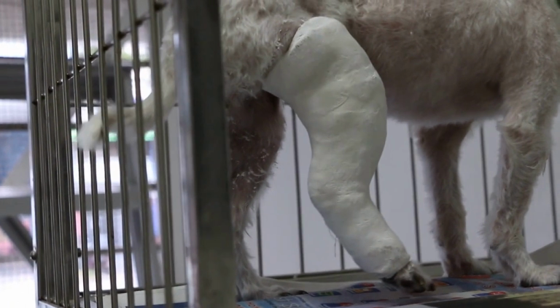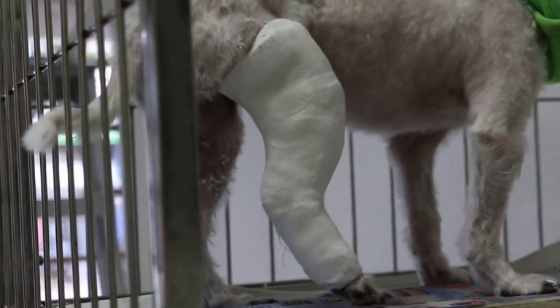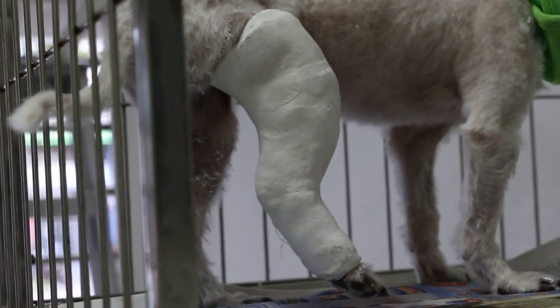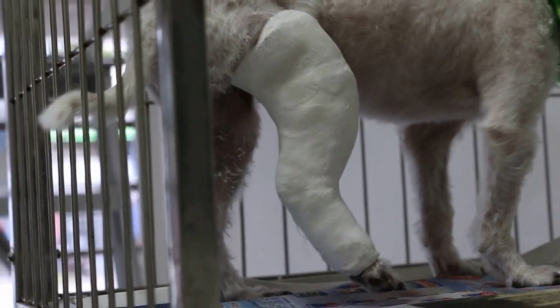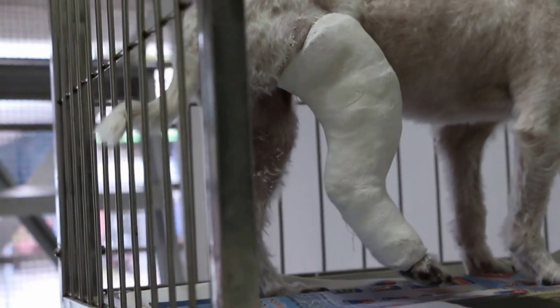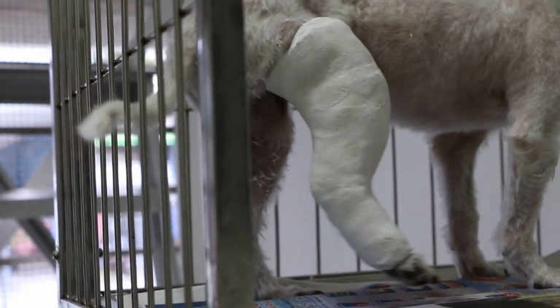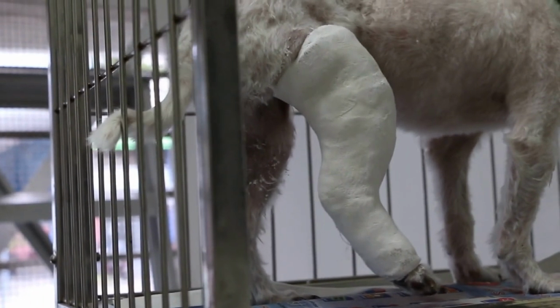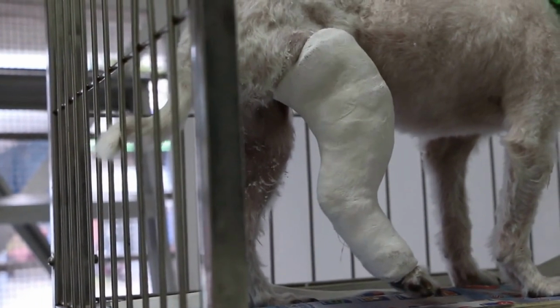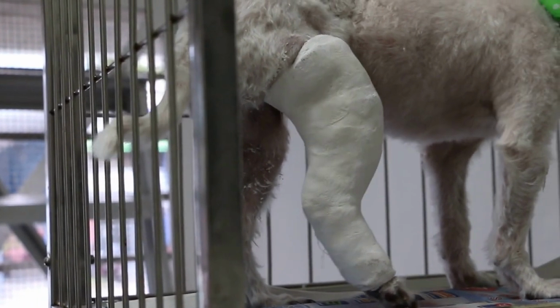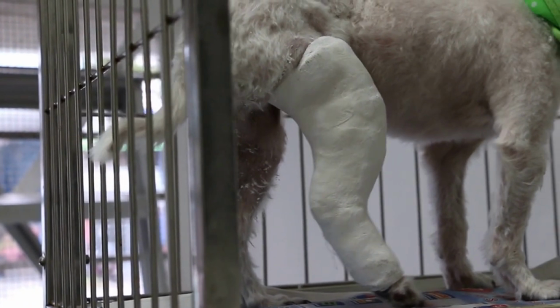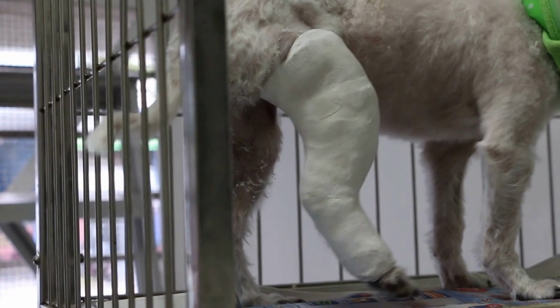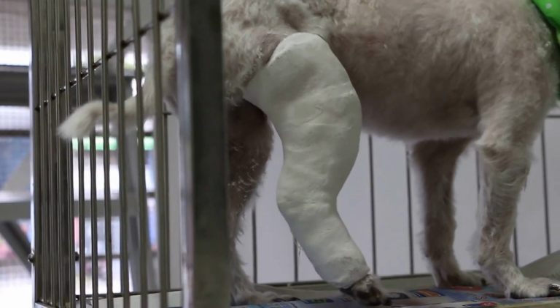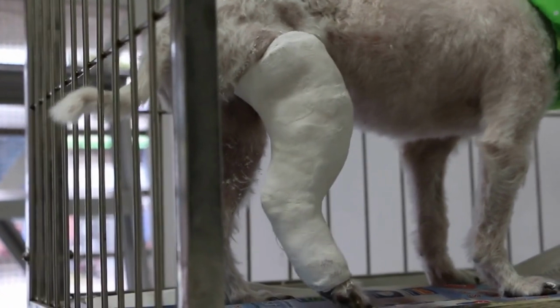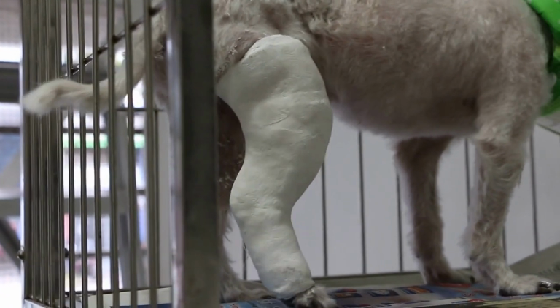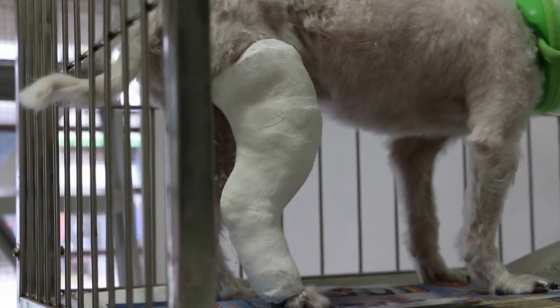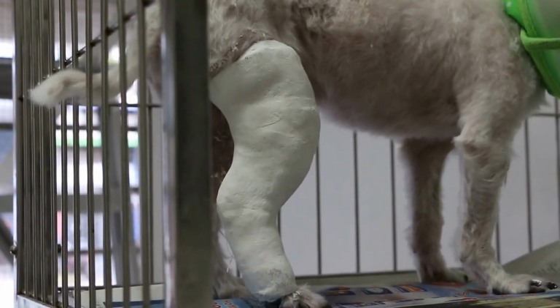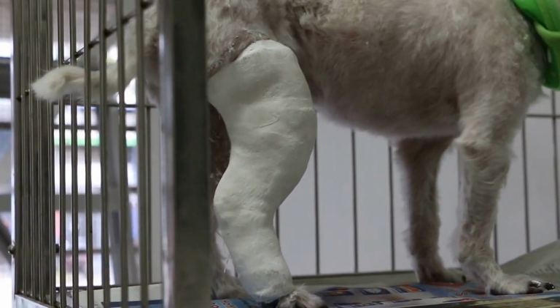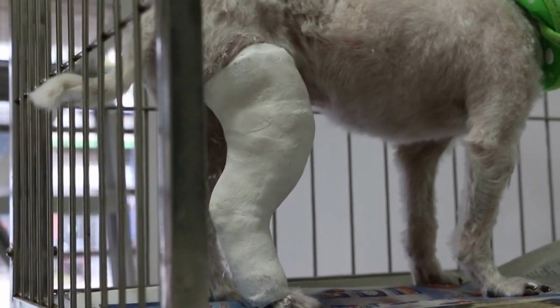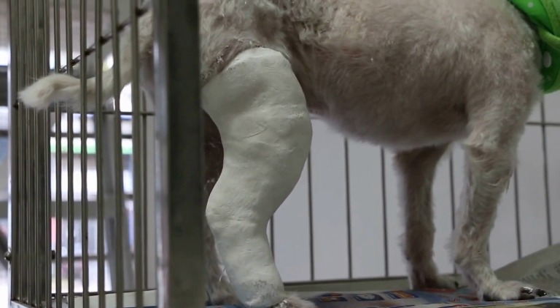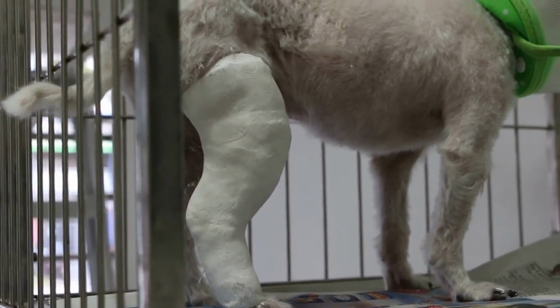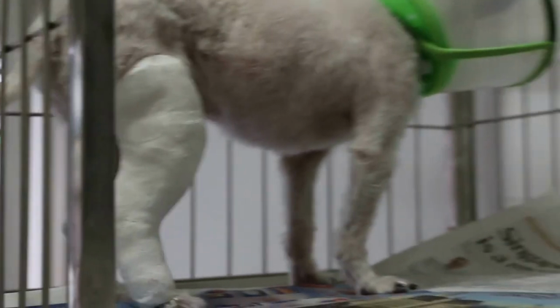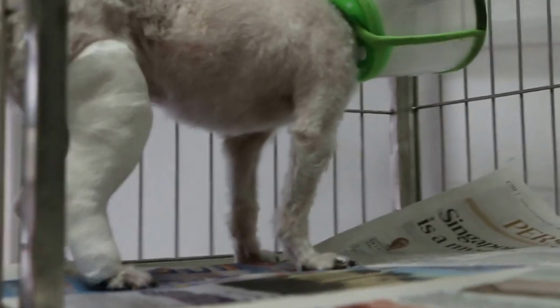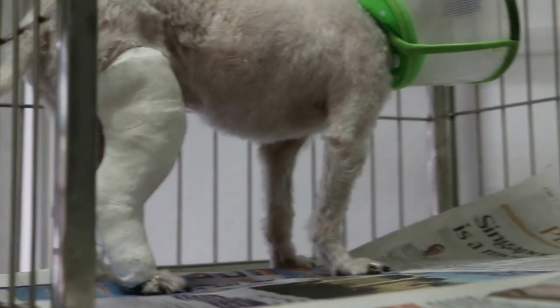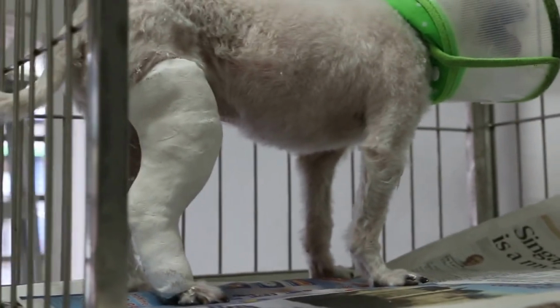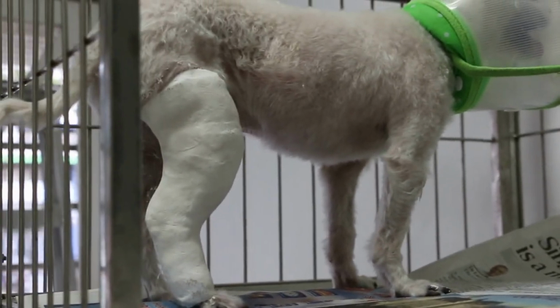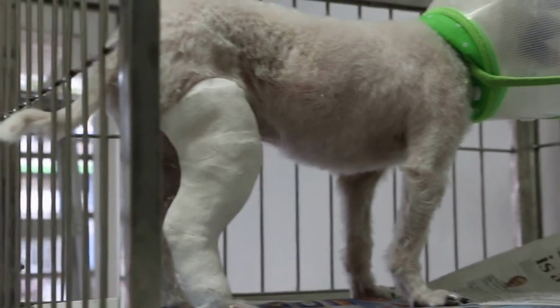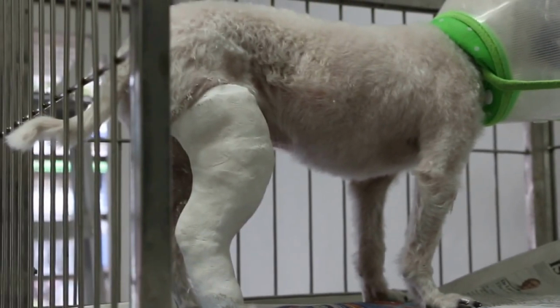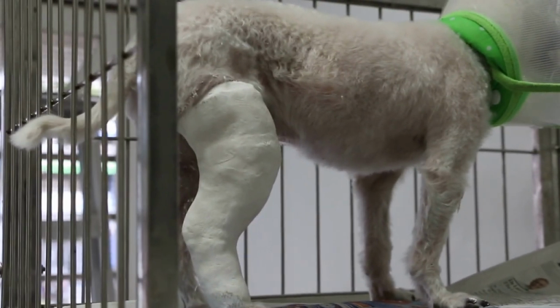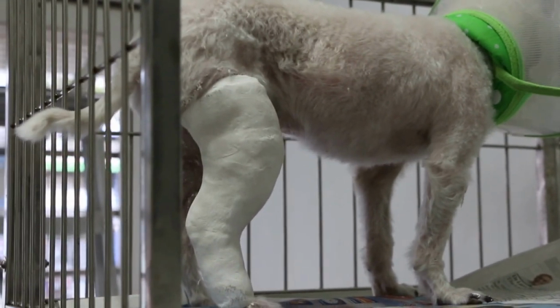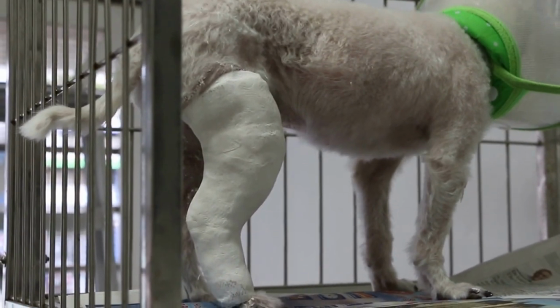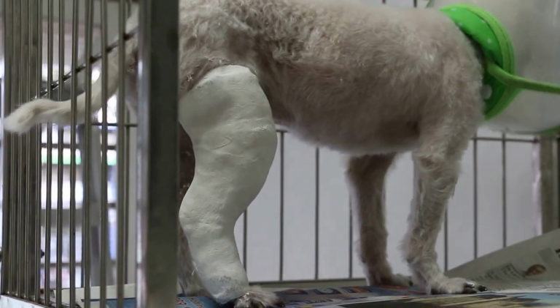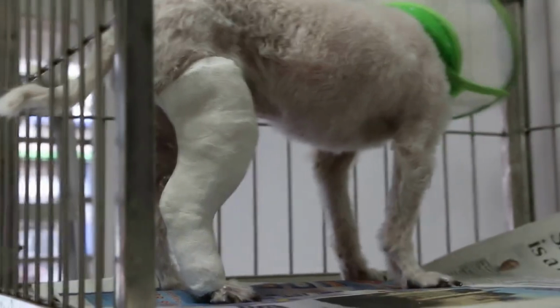It's already been 4 hours after that, so there's no swelling, and it's possible for the dog to walk and bear weight. So these are the conditions, and it seems to have met the conditions.